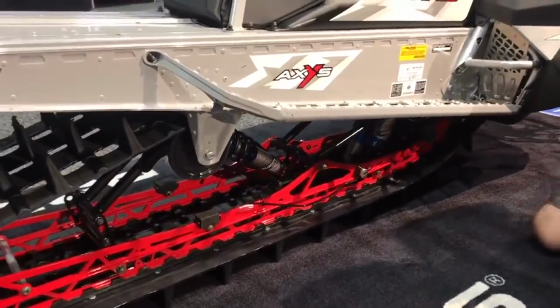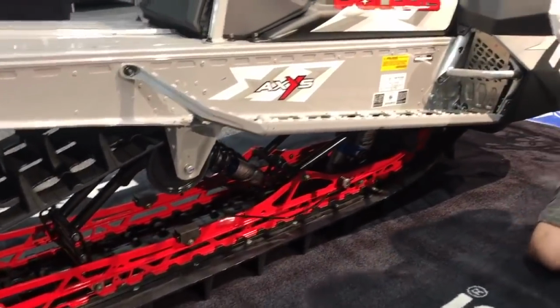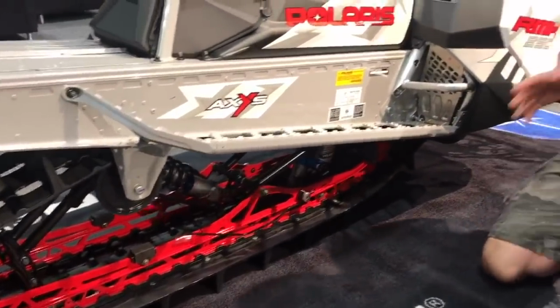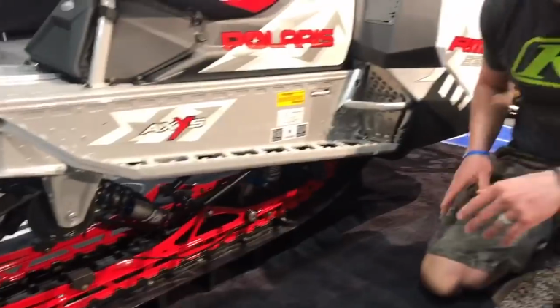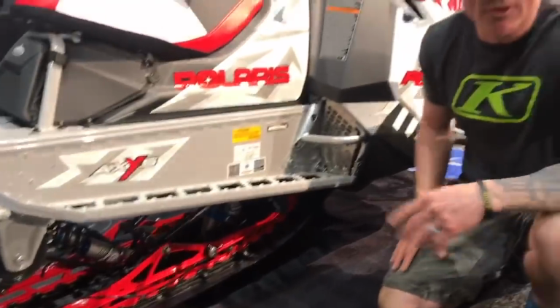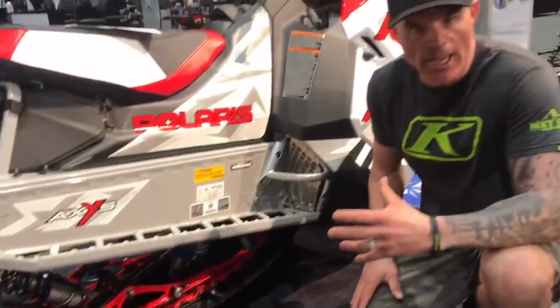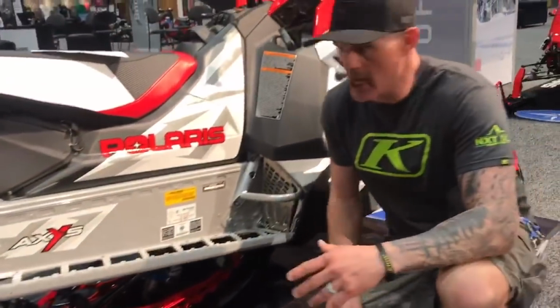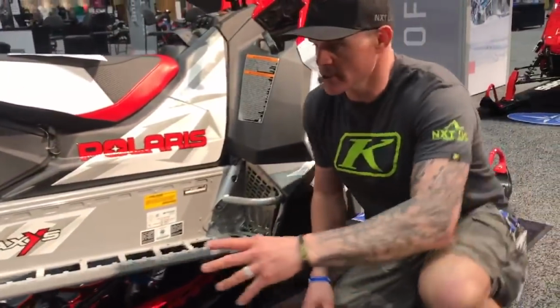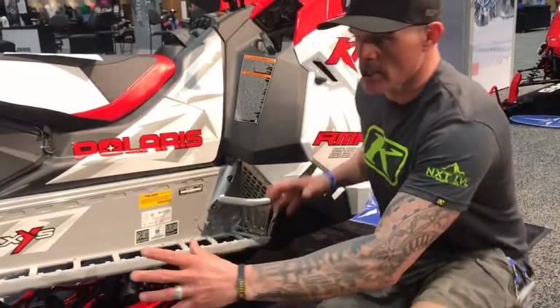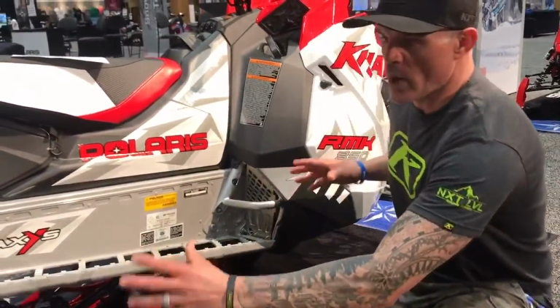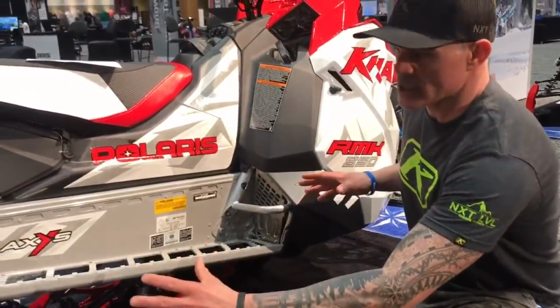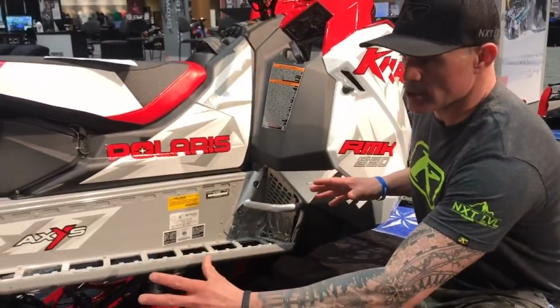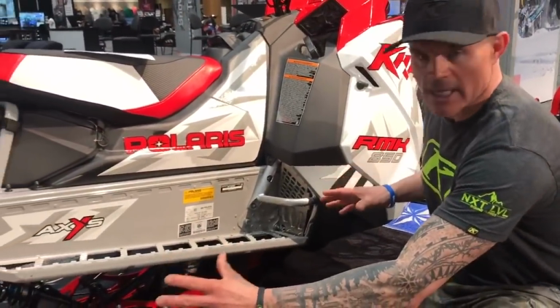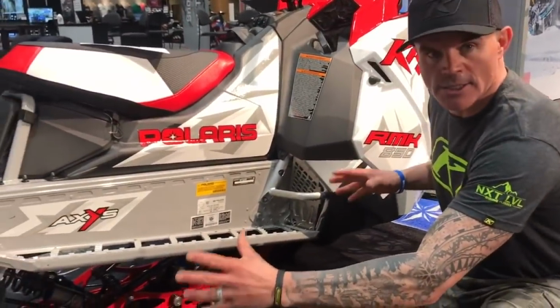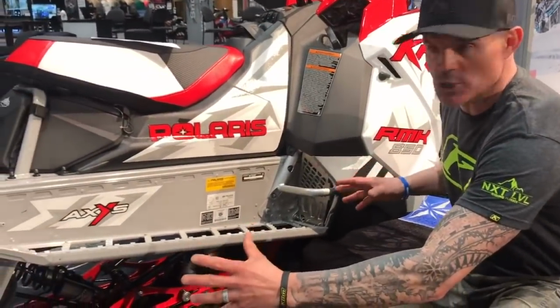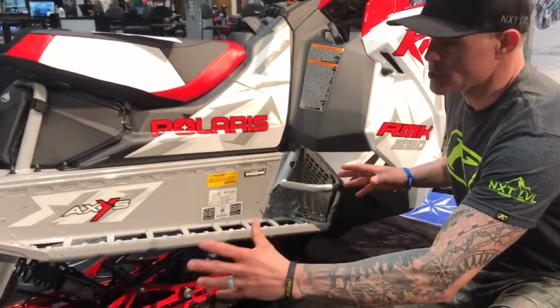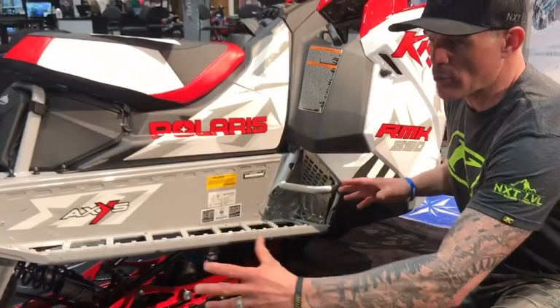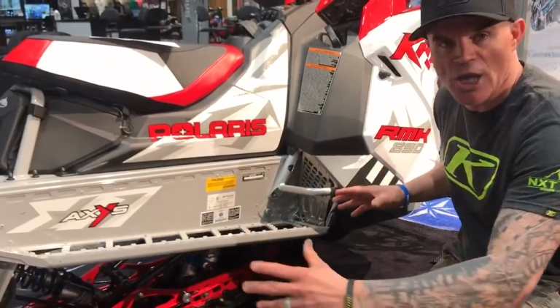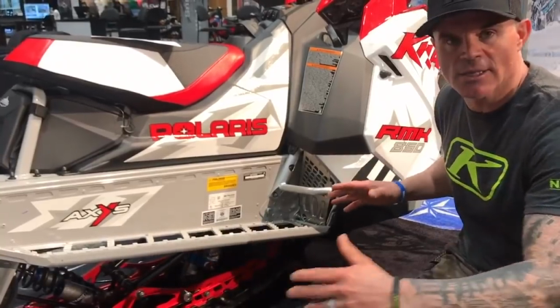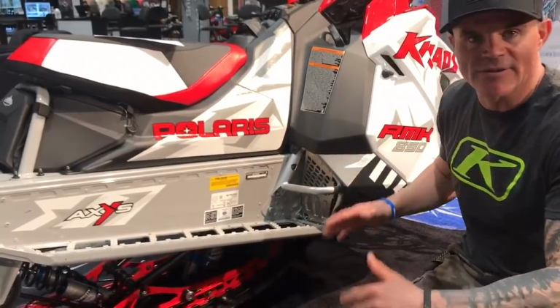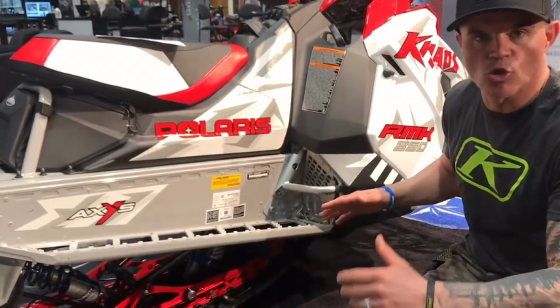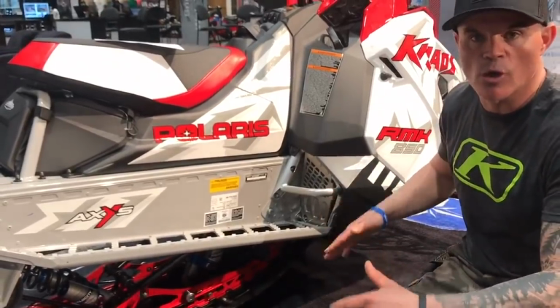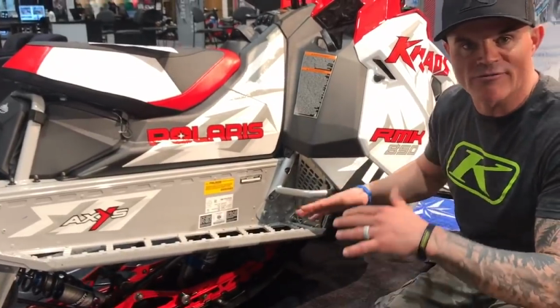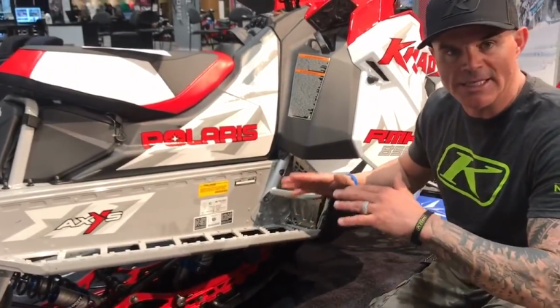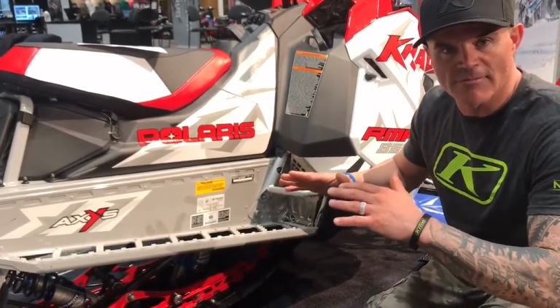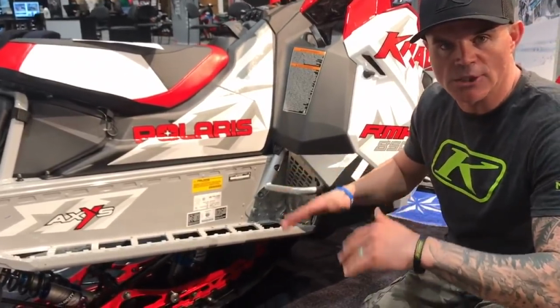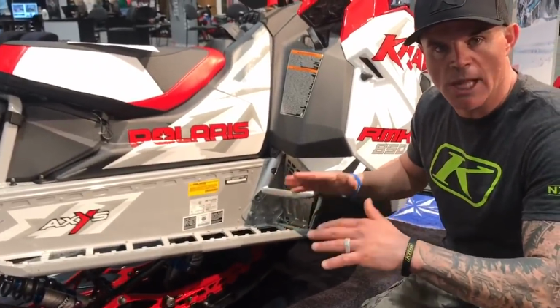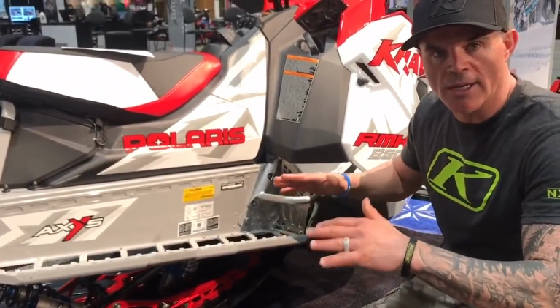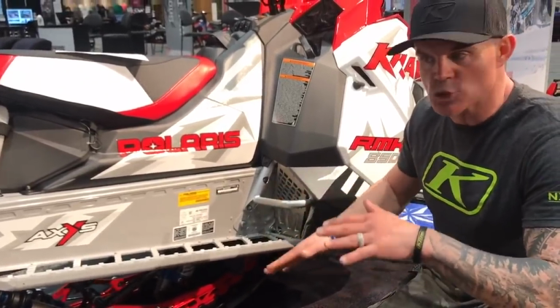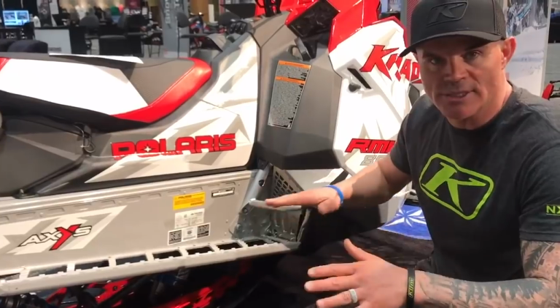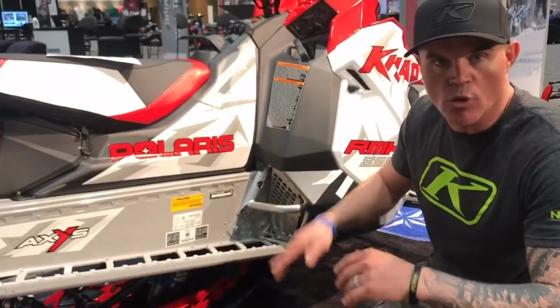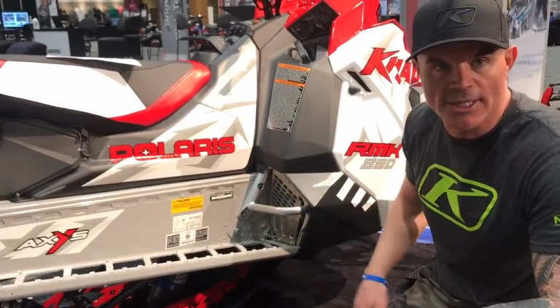What's unique about the Chaos is the way the skid suspension is mounted in the chassis. It gives this snowmobile a lot better front end lift, making it super lightweight and super easy to roll on its edge.